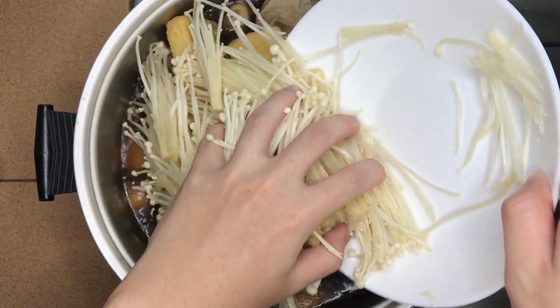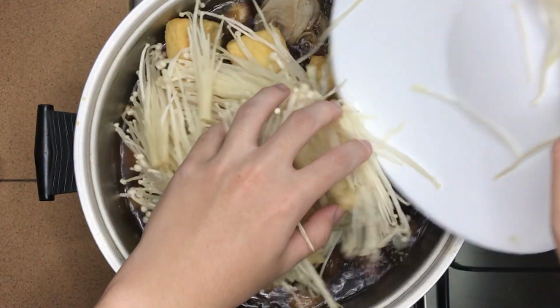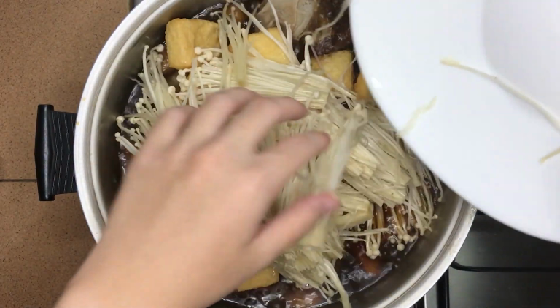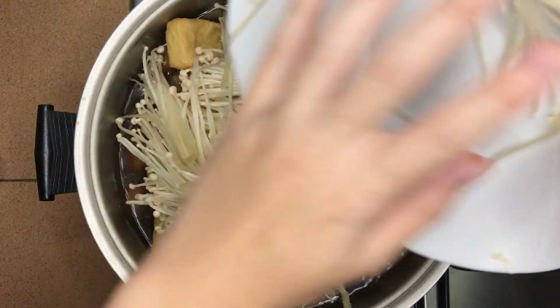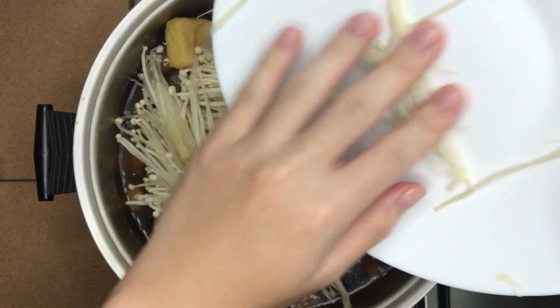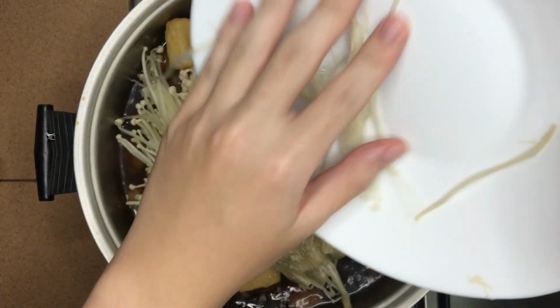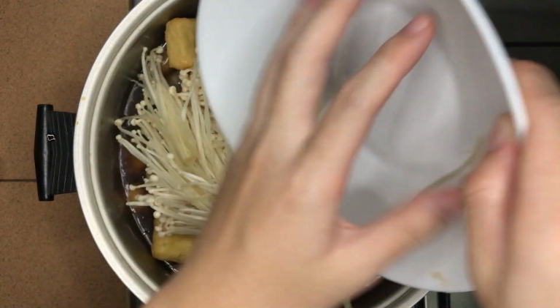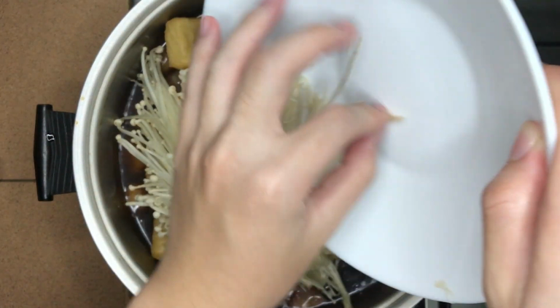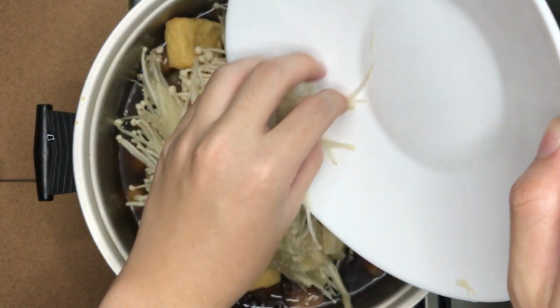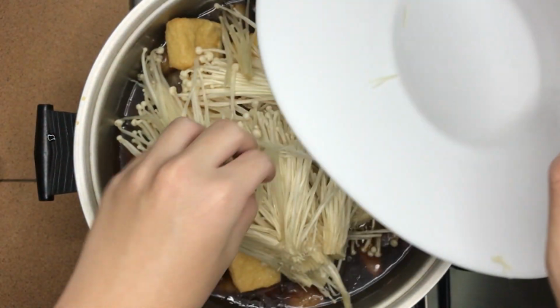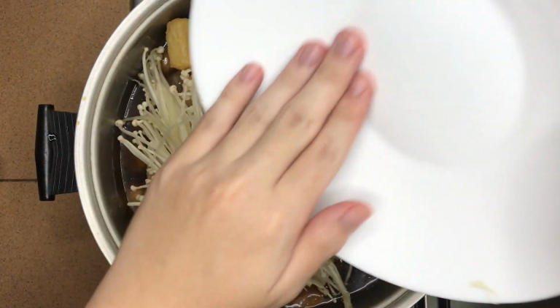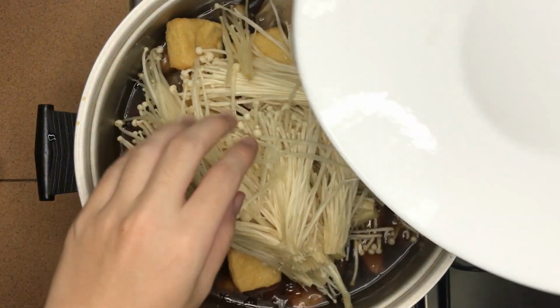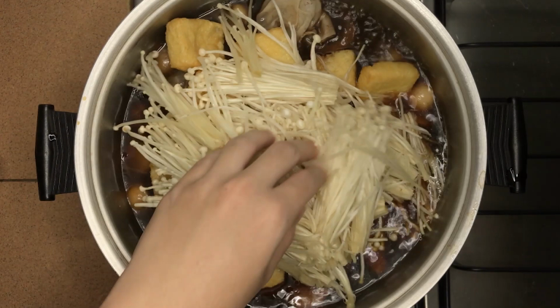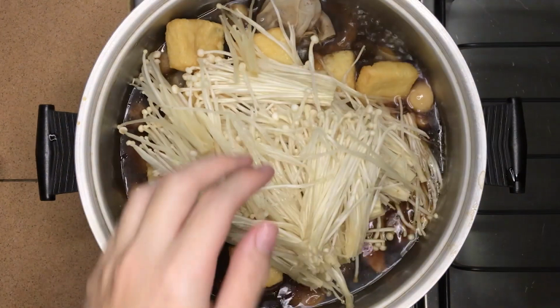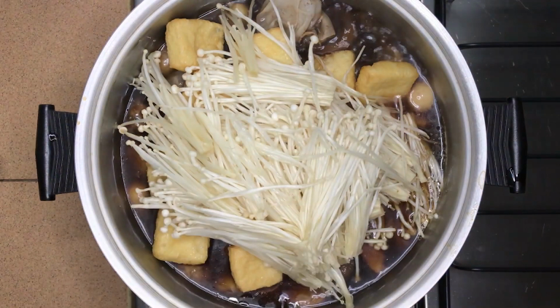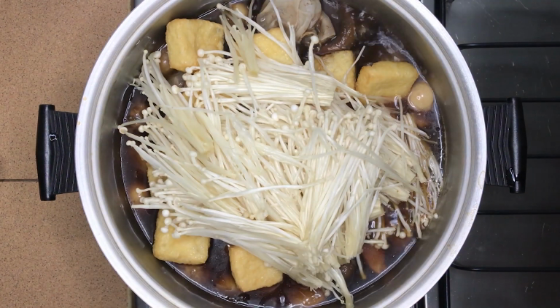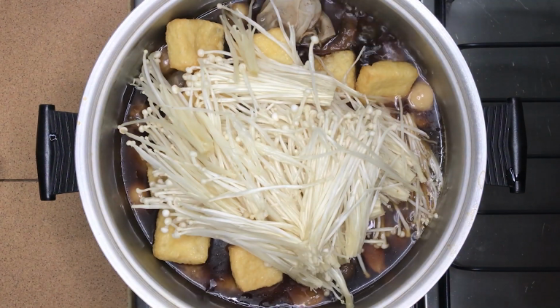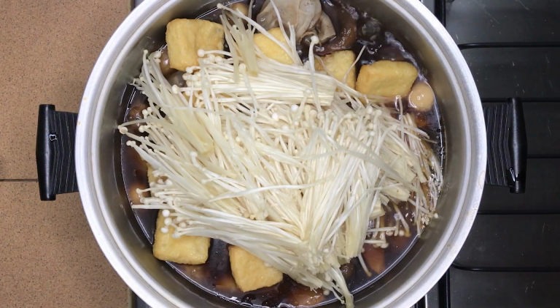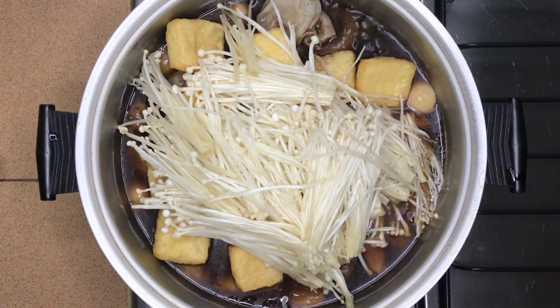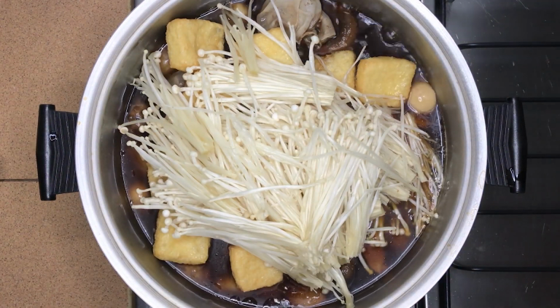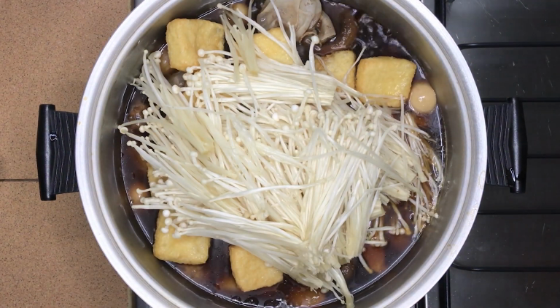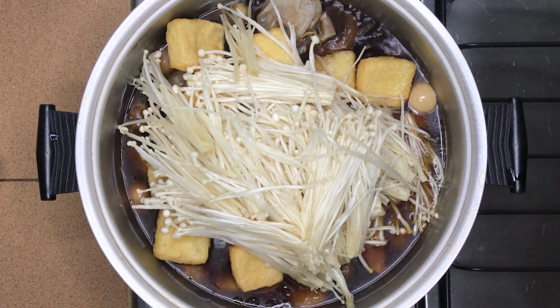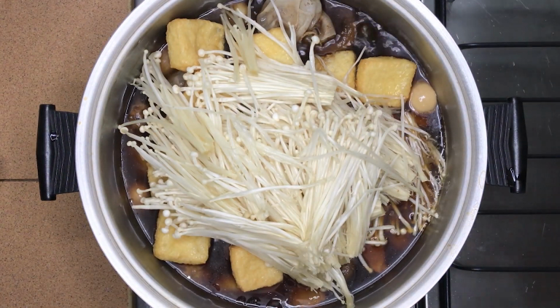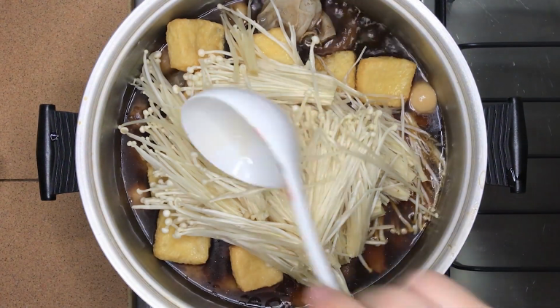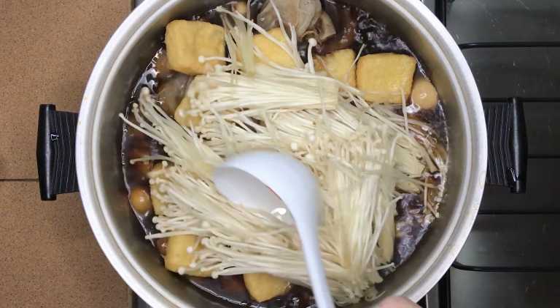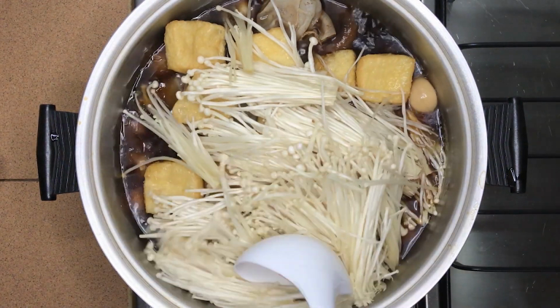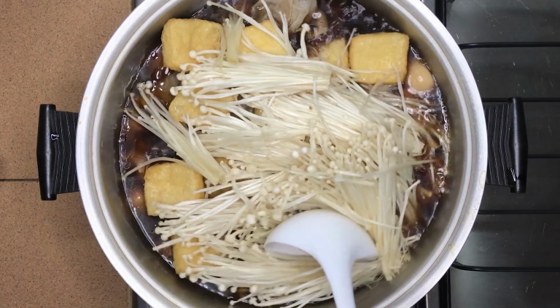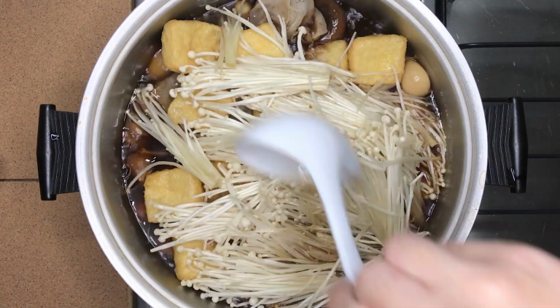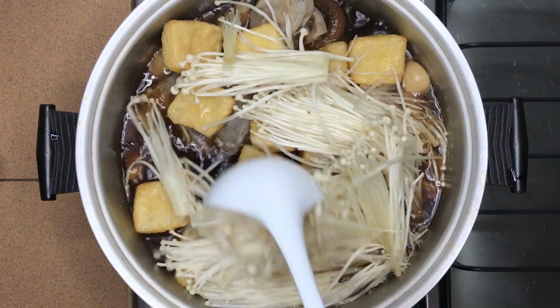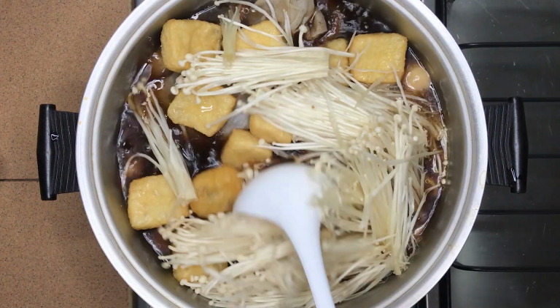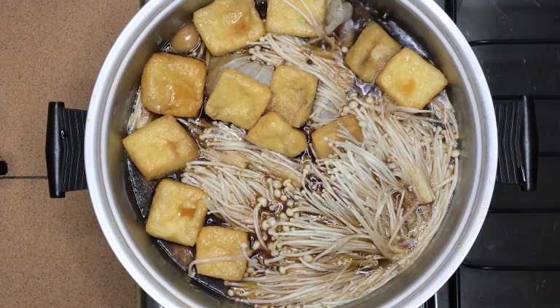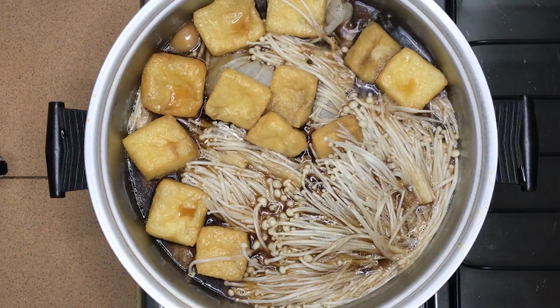There are many other ingredients you can add into the soup, as long as they're not strongly flavoured. Cover the pot again for about 10 minutes to let the tofu puffs soak up the soup and the enoki mushrooms cook.